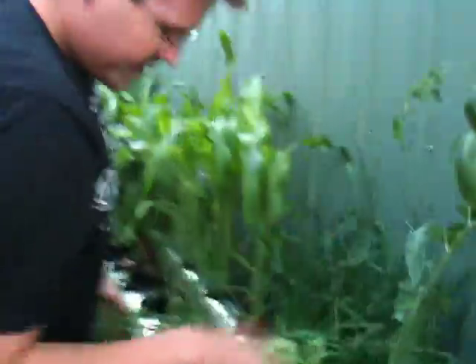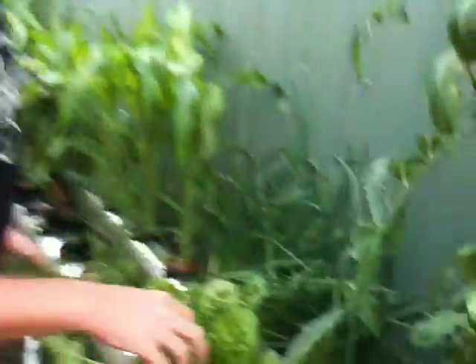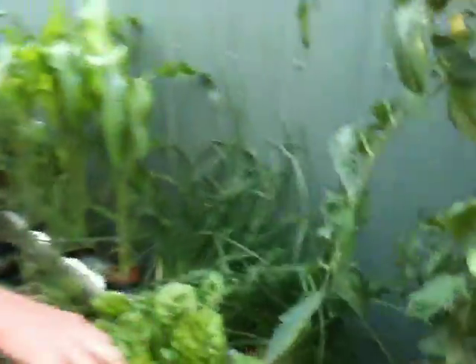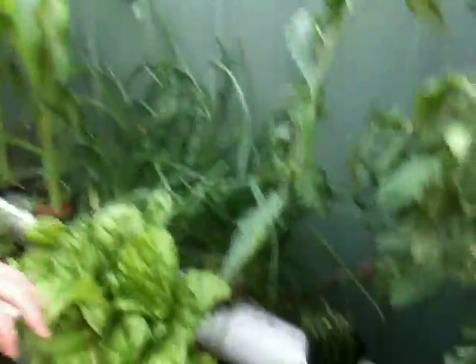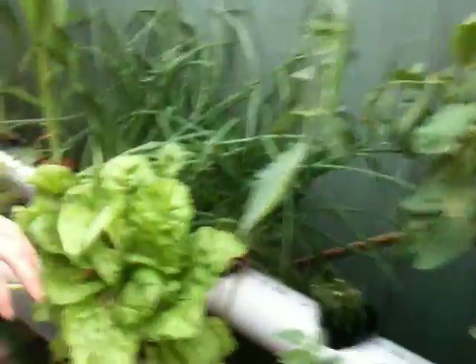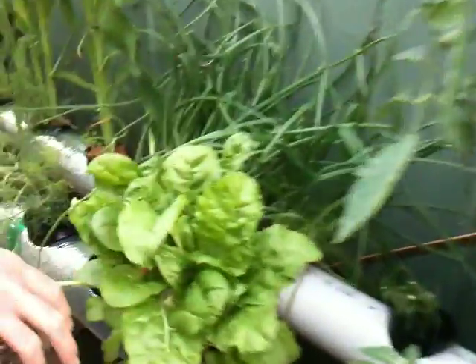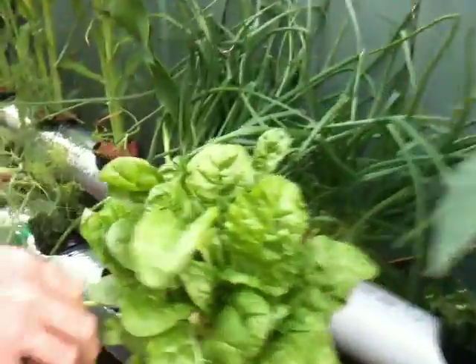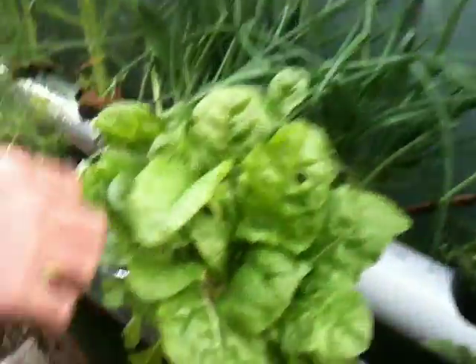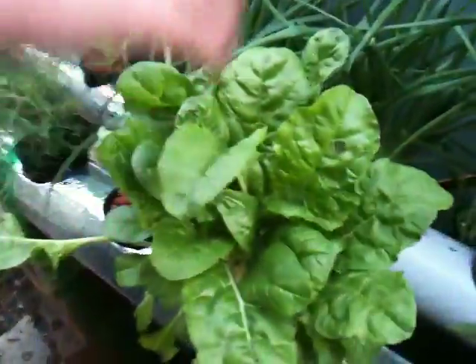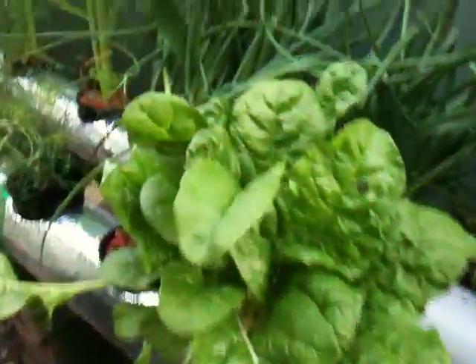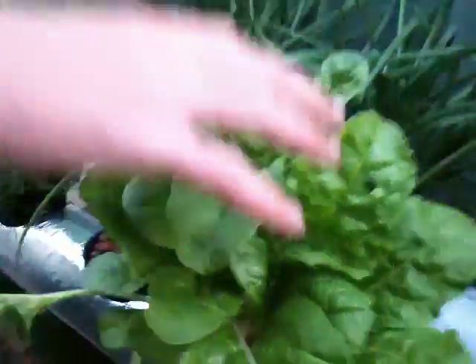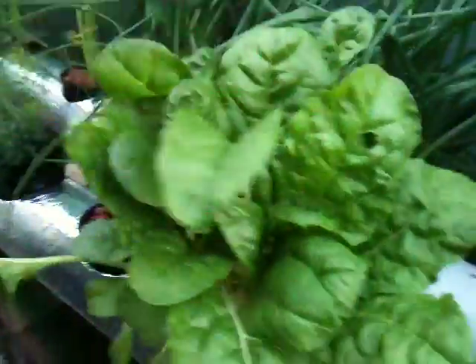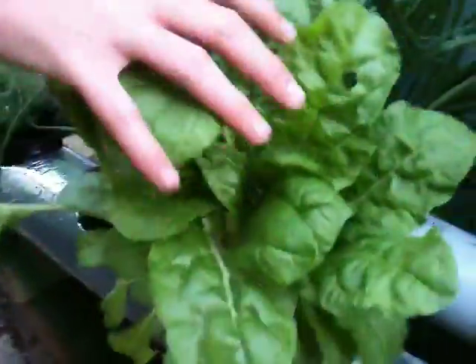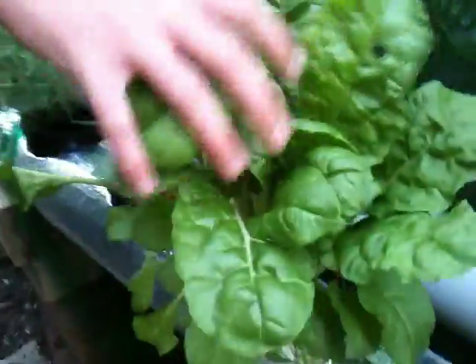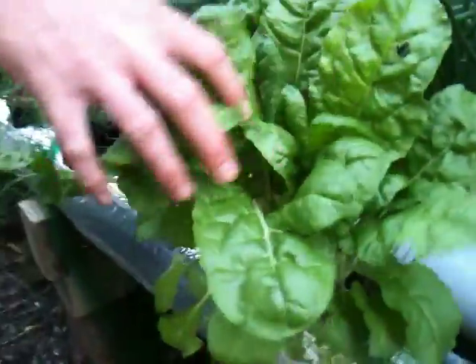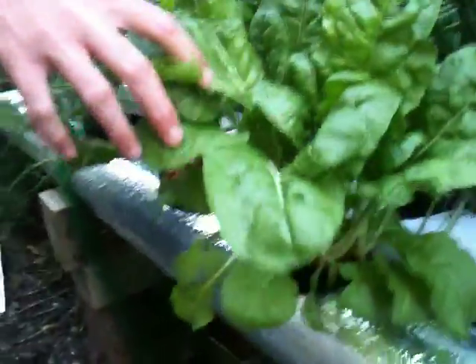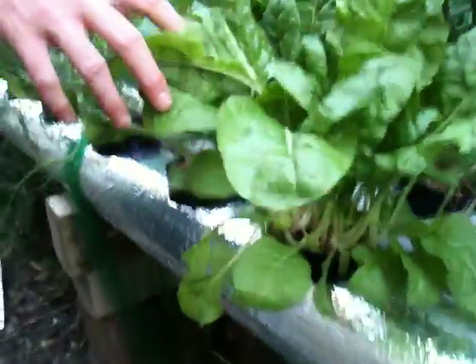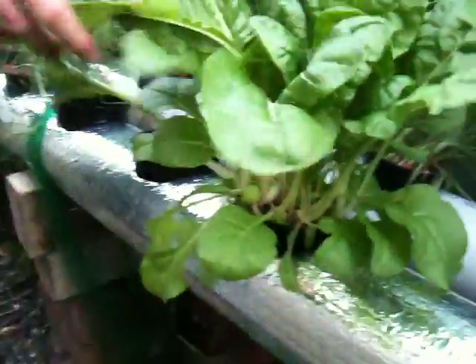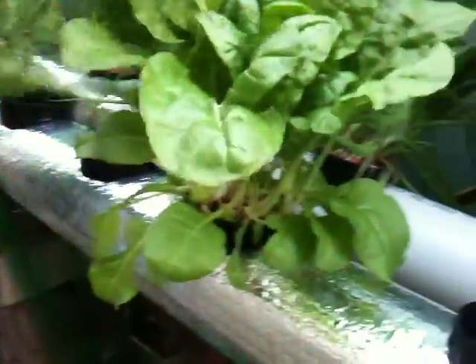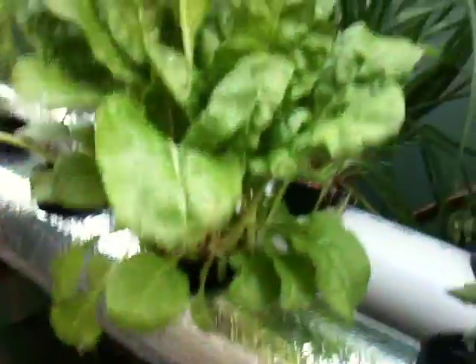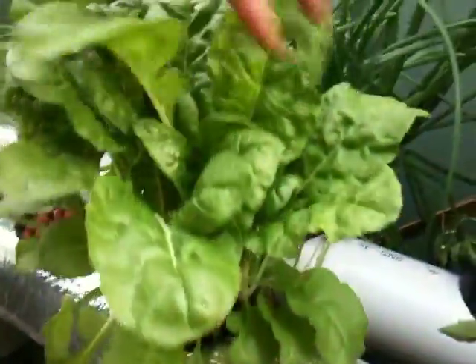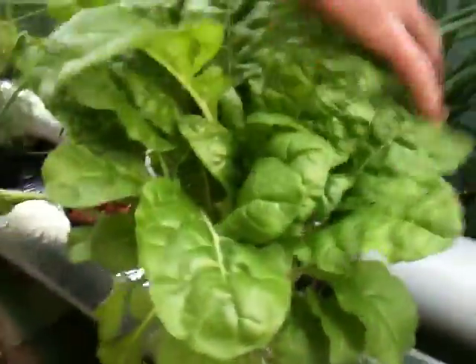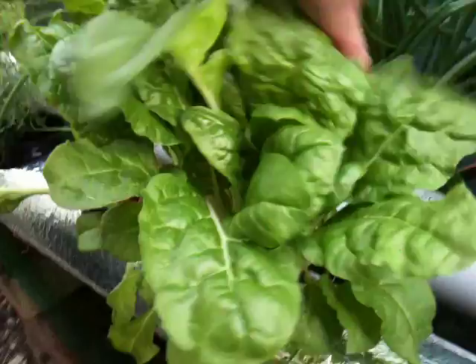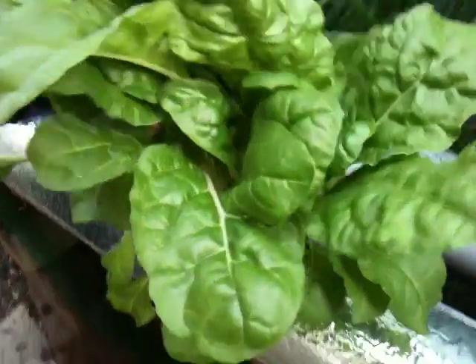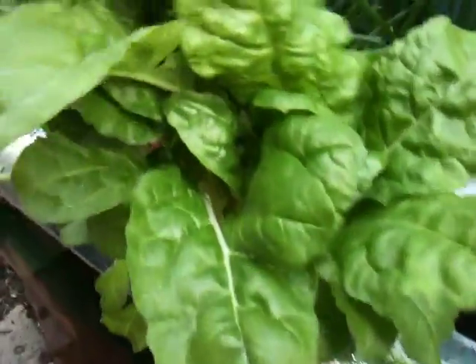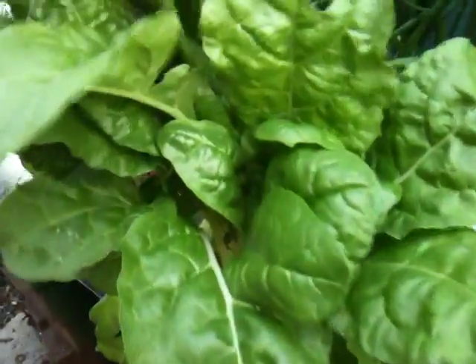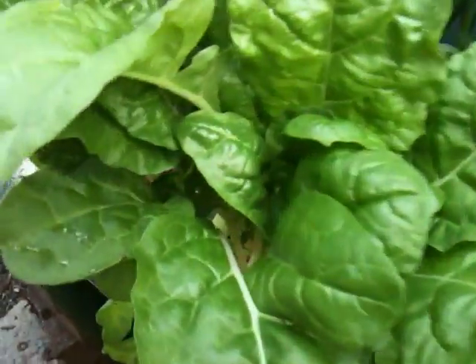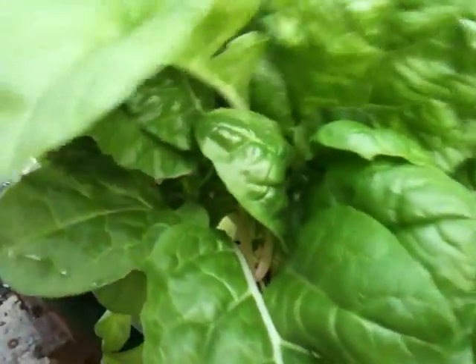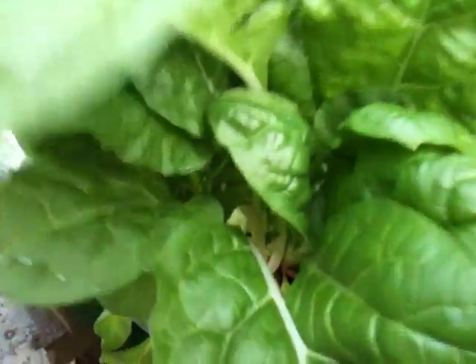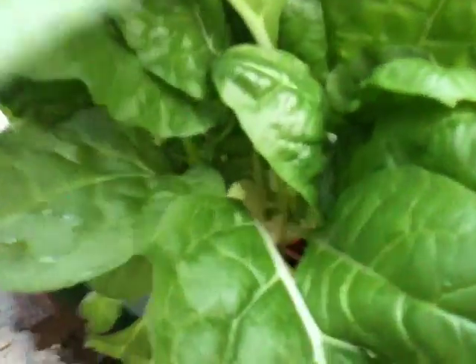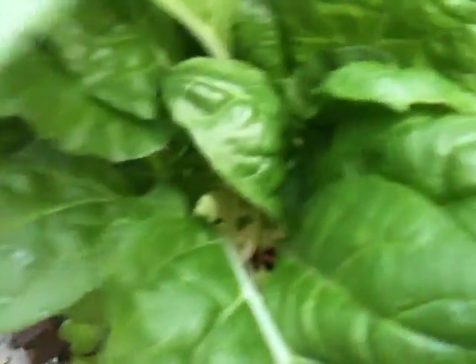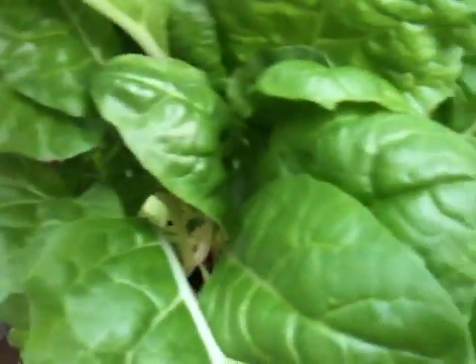Silver beet maybe? I've got no idea. I don't label the plants, so that's terrible. Silver beet, I think. Coming up beautiful. Not very long. Probably three weeks old, if that.